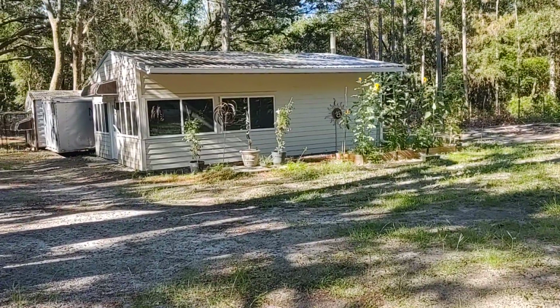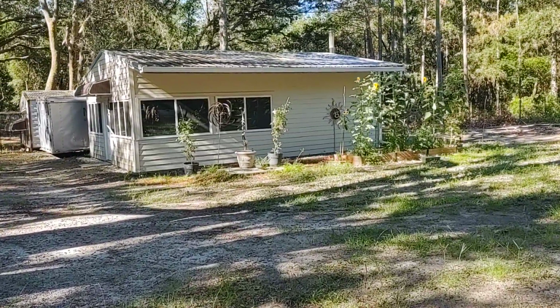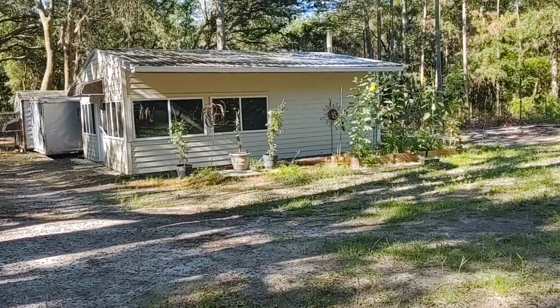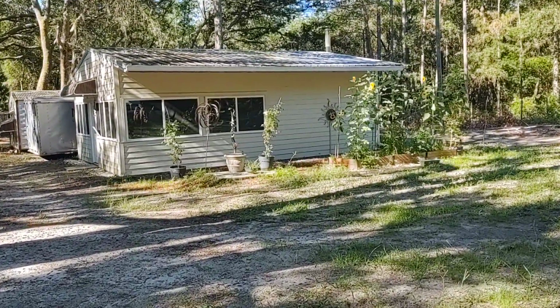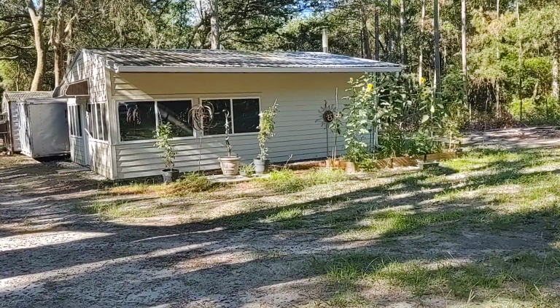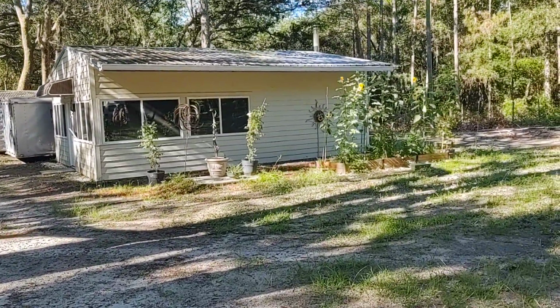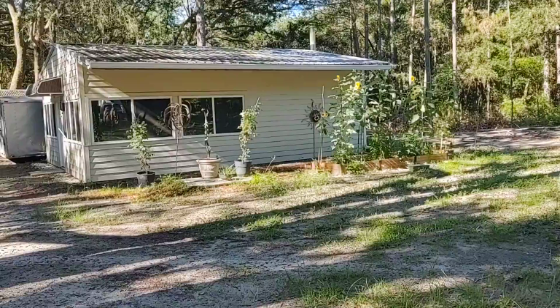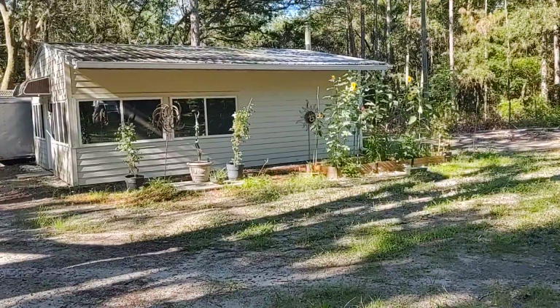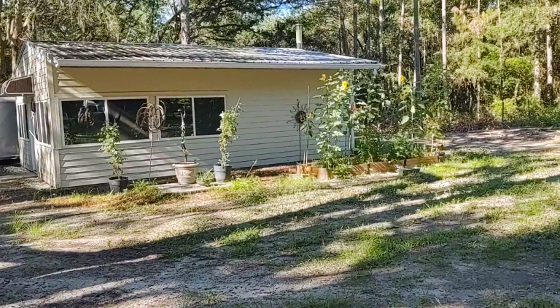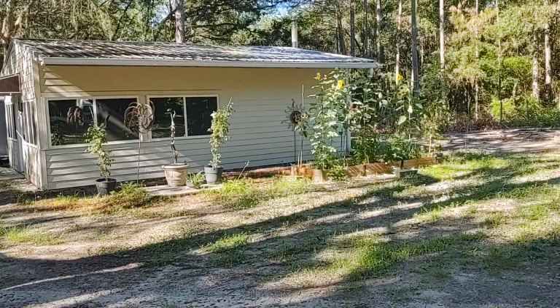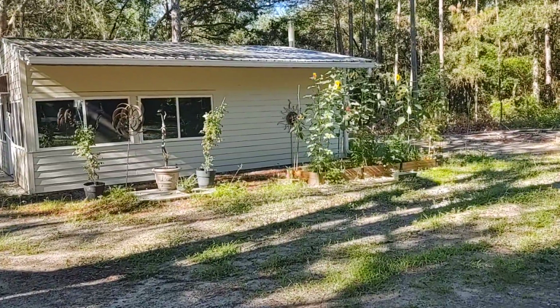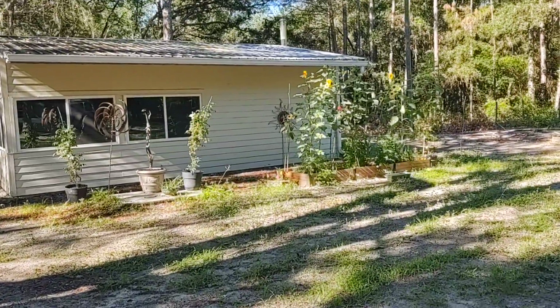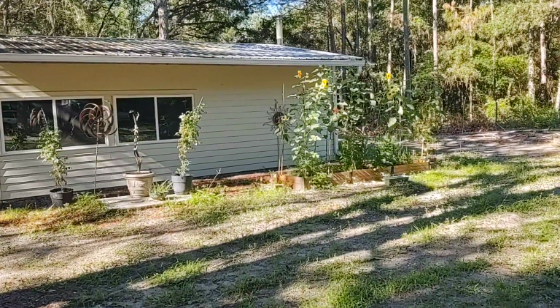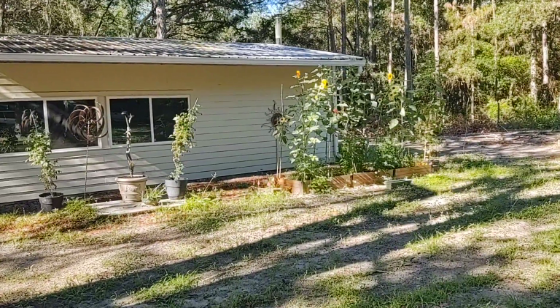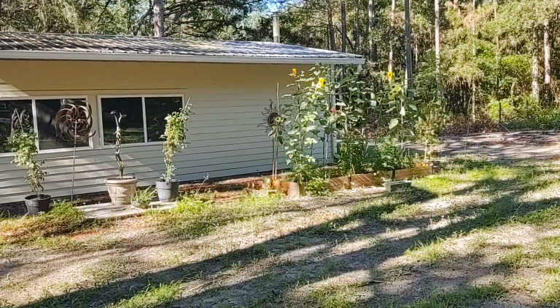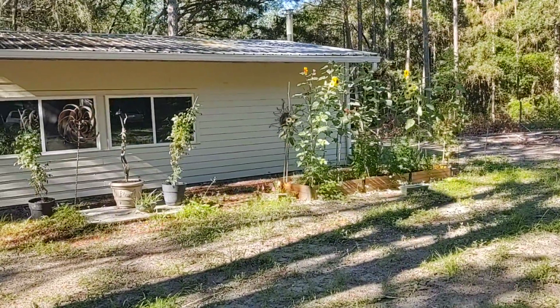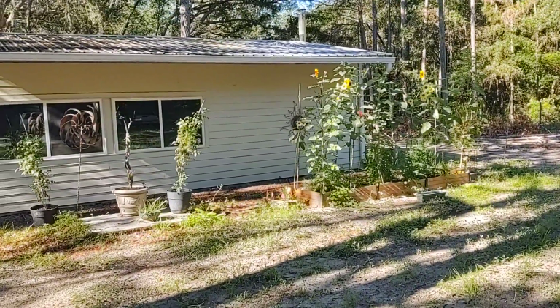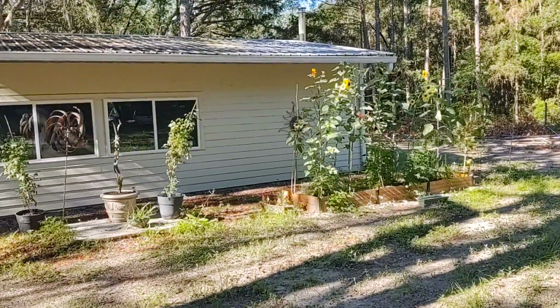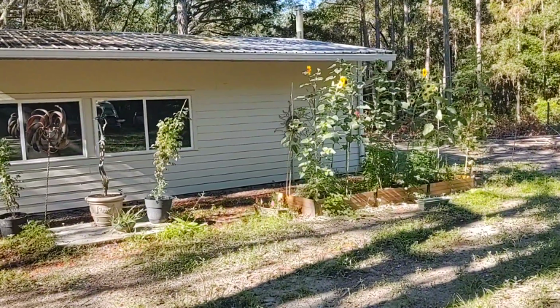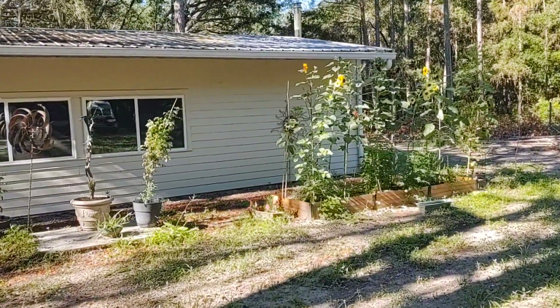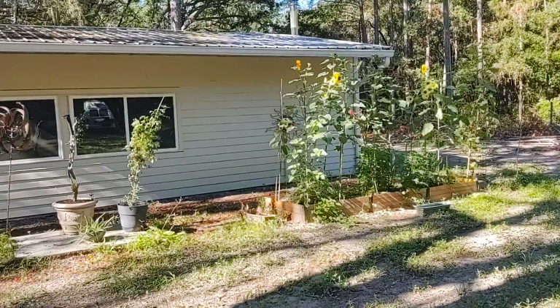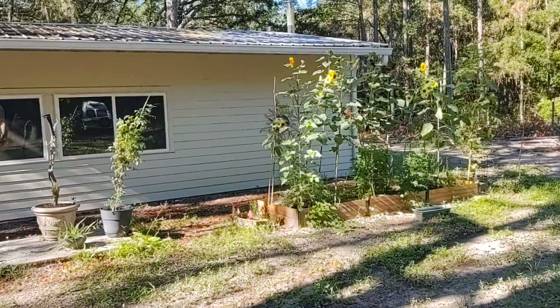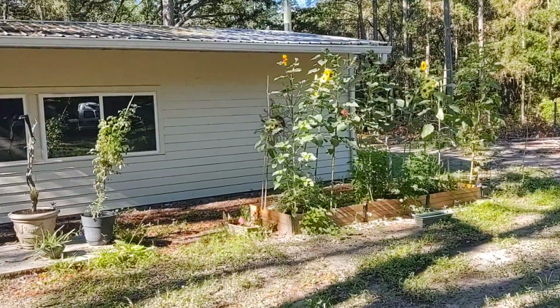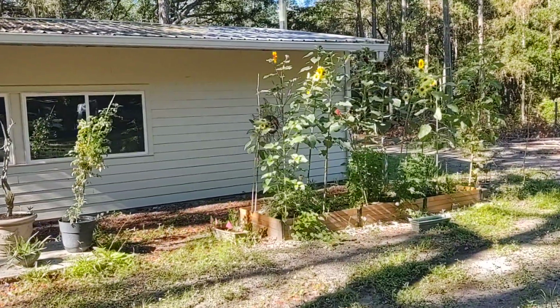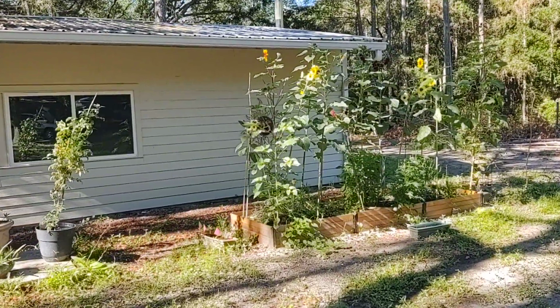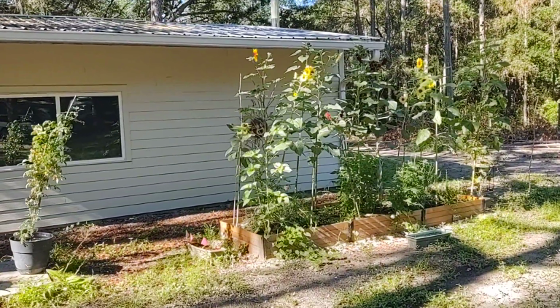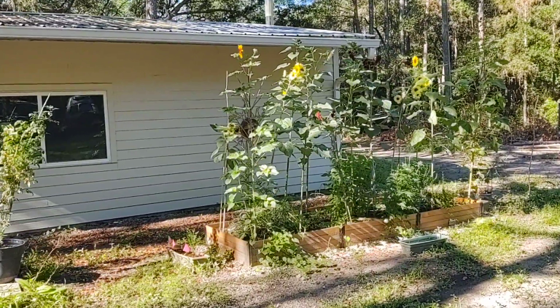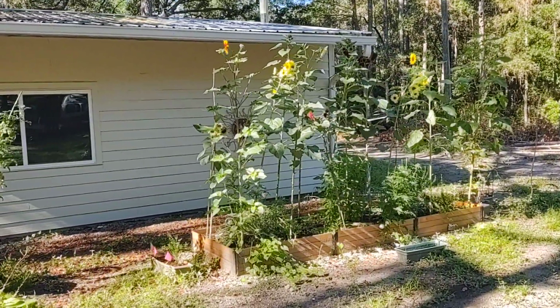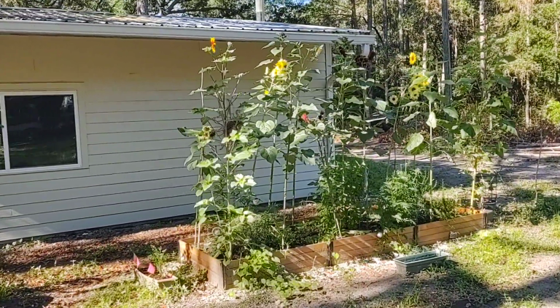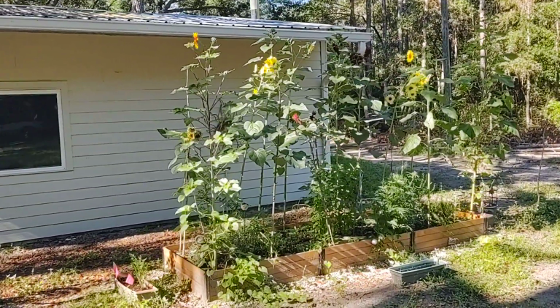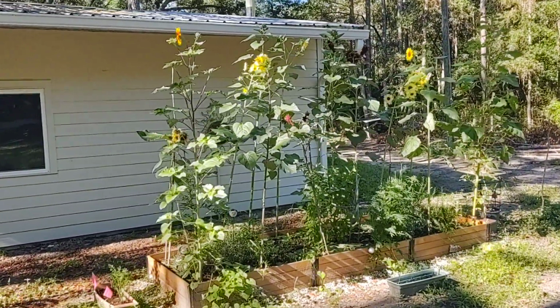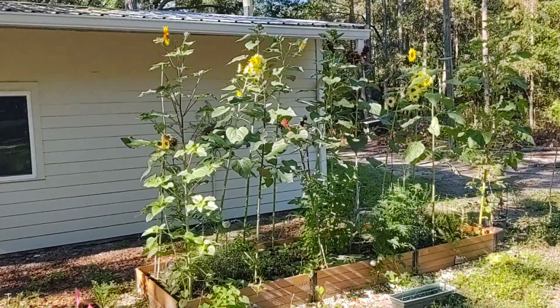Good morning. Look at how tall these things have gotten — these sunflowers. Look how amazing they are.